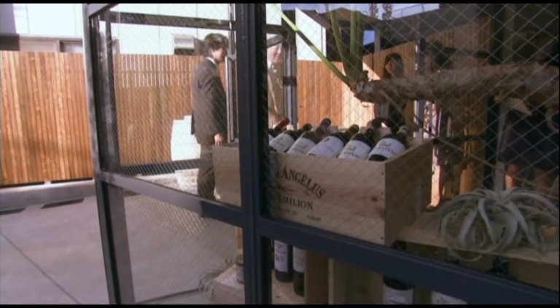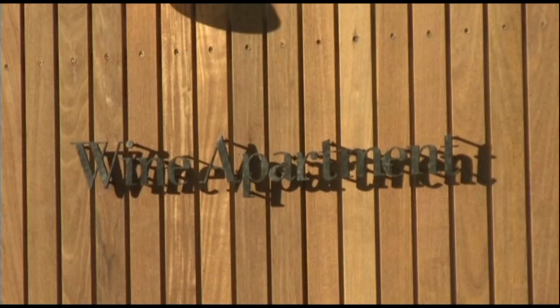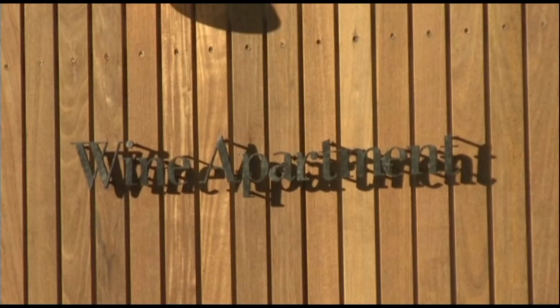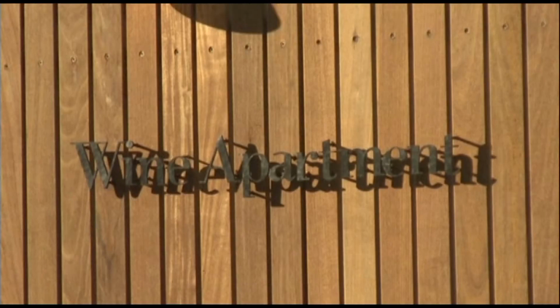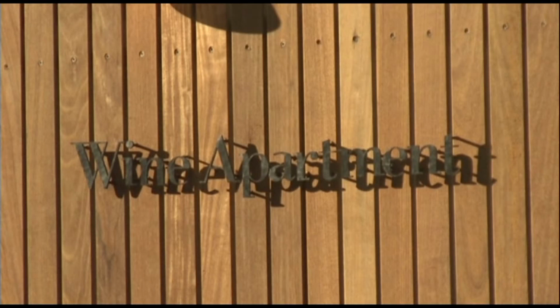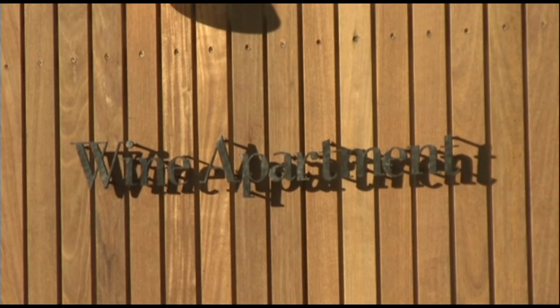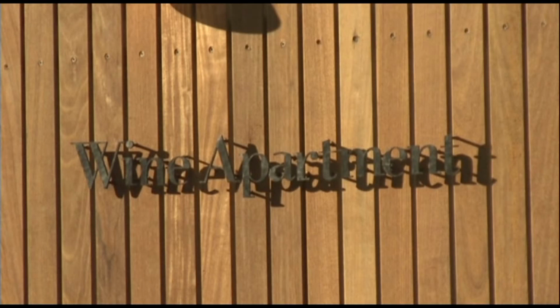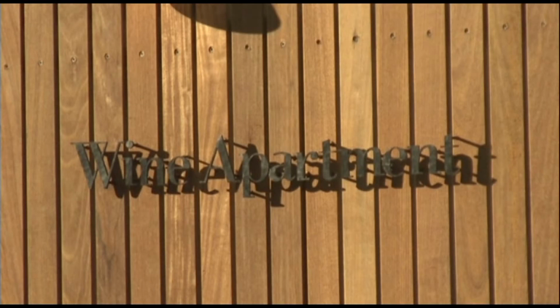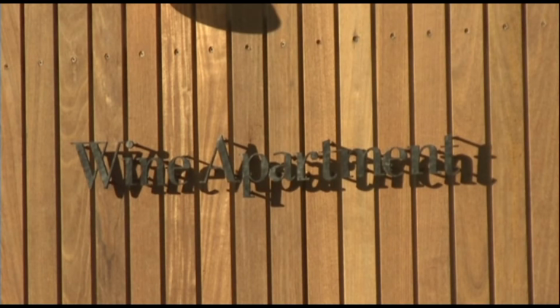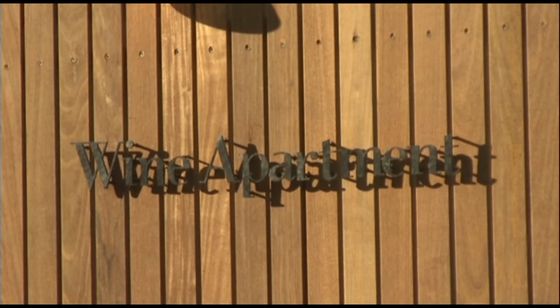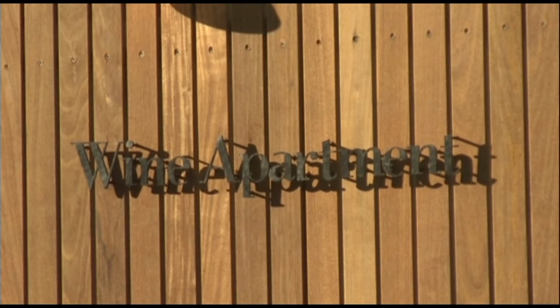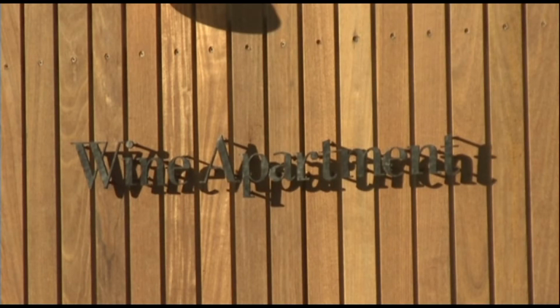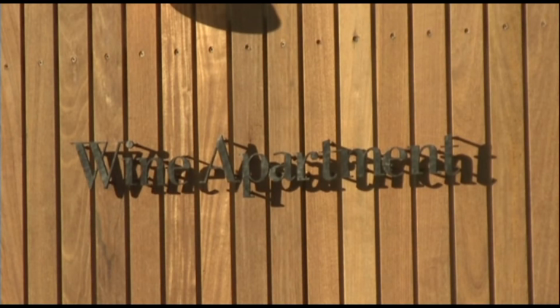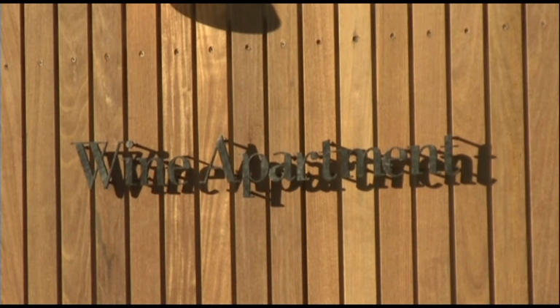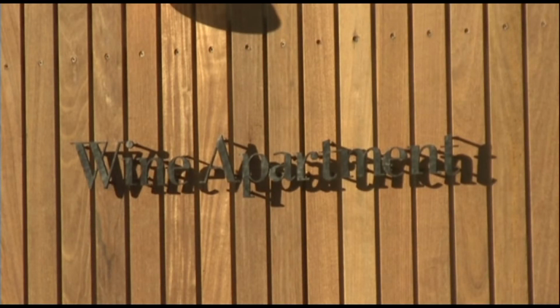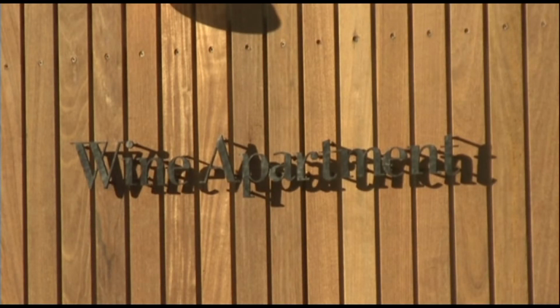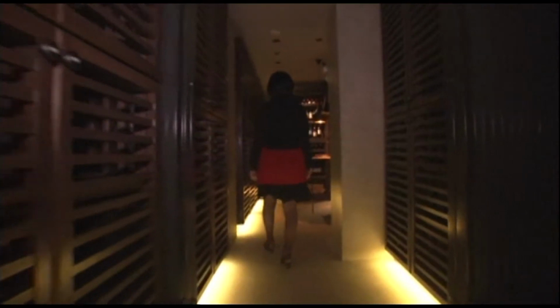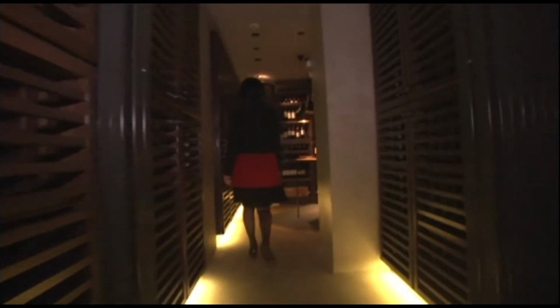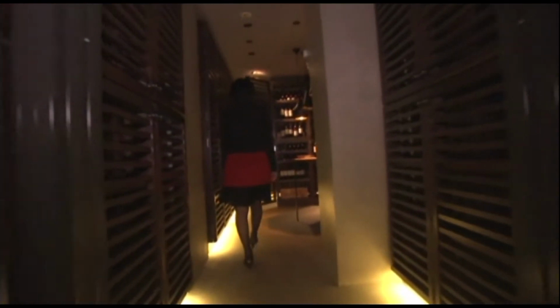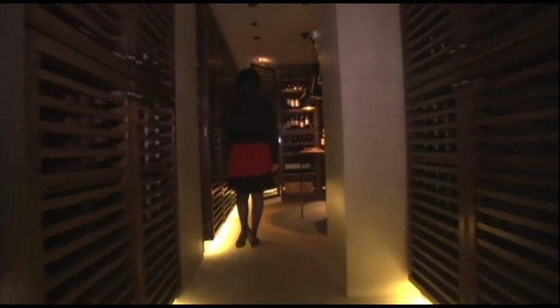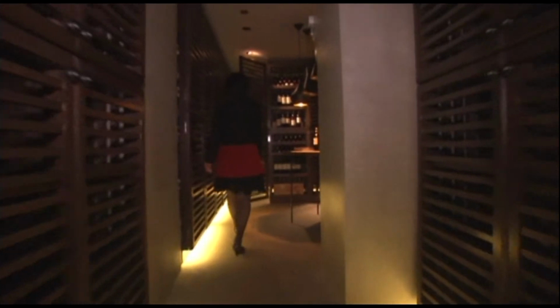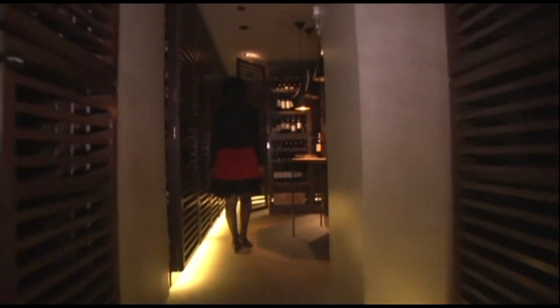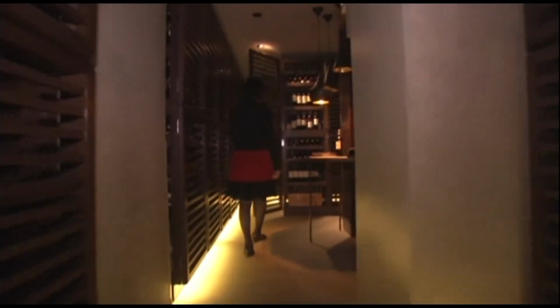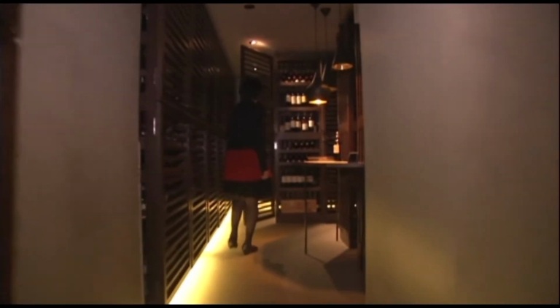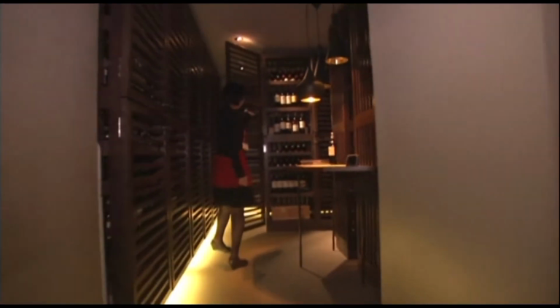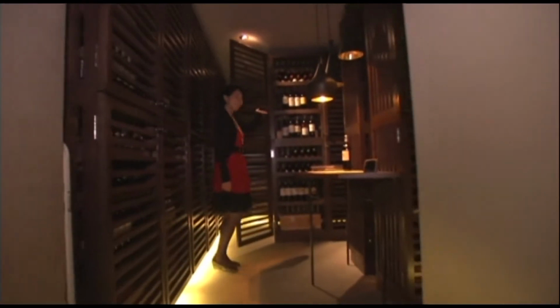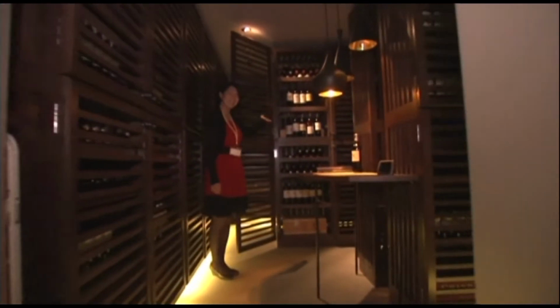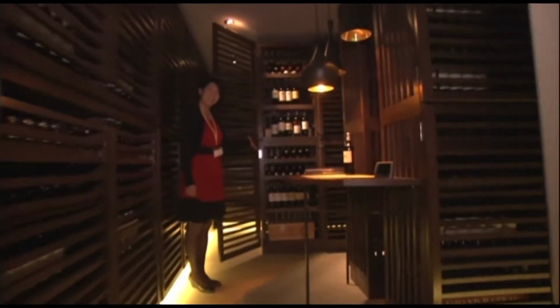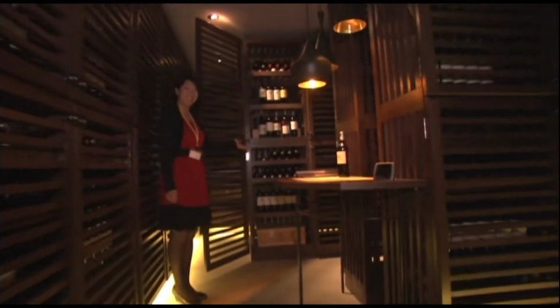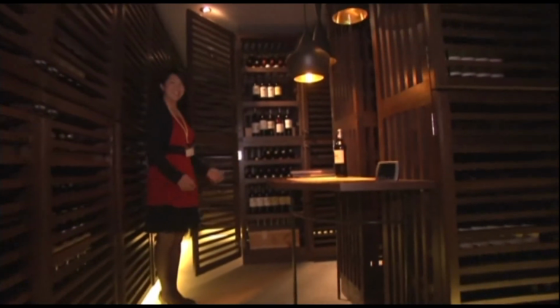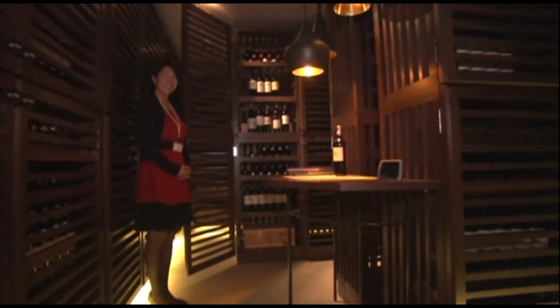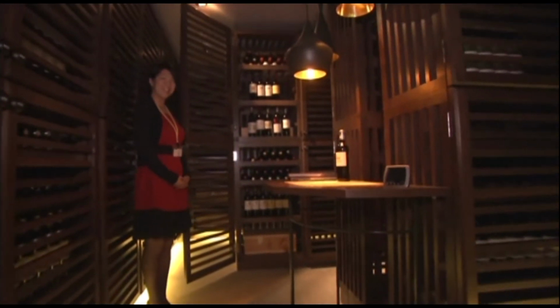The appropriately named Wine Apartment, a 10-story building in Tokyo's posh Shibuya district, features a temperature-controlled room in the basement for 10,000 bottles.